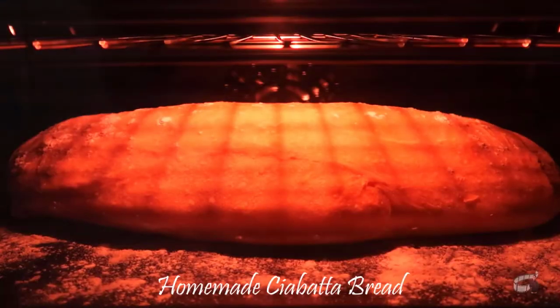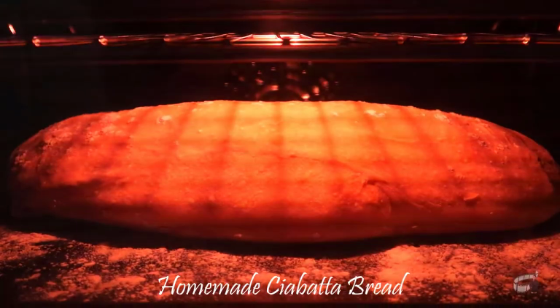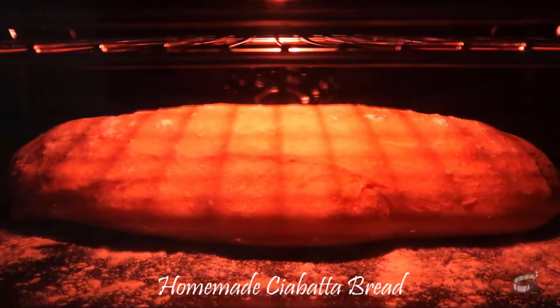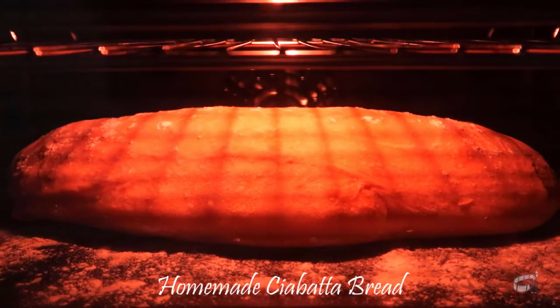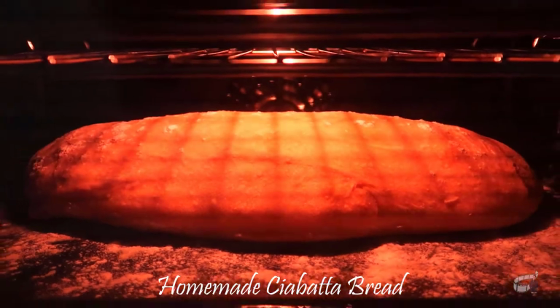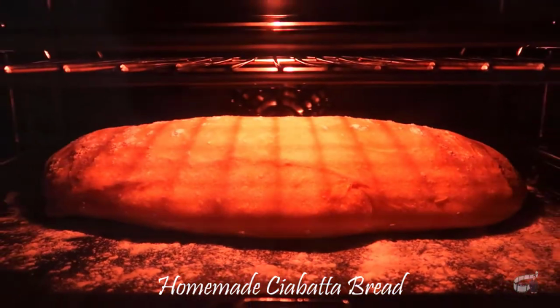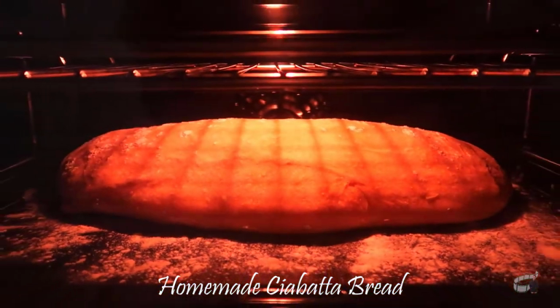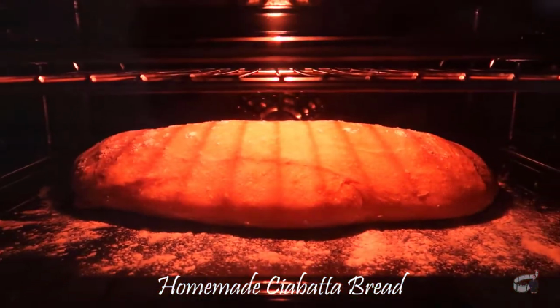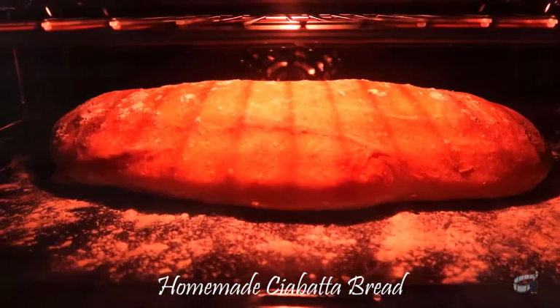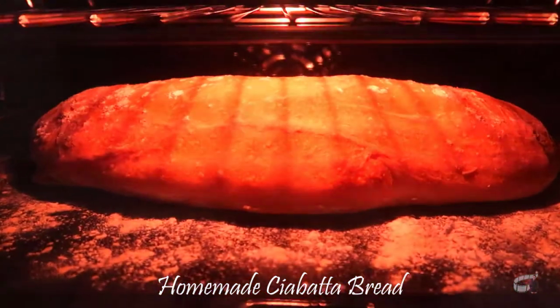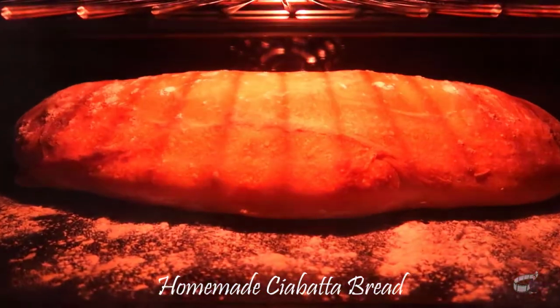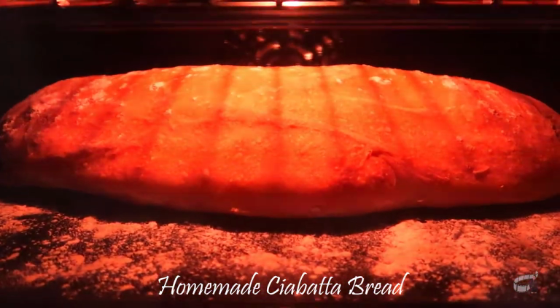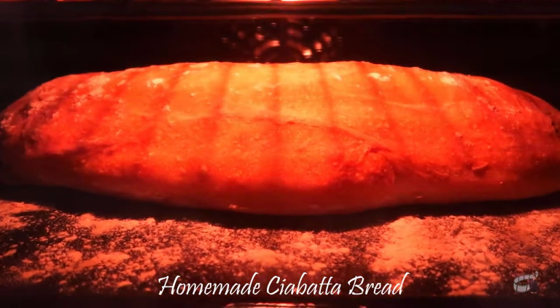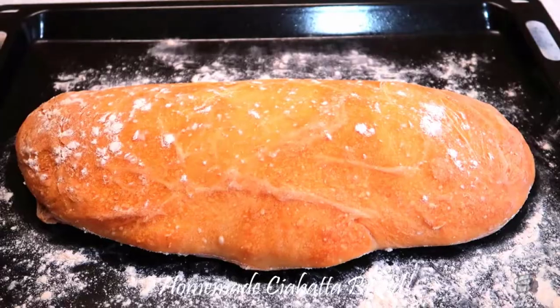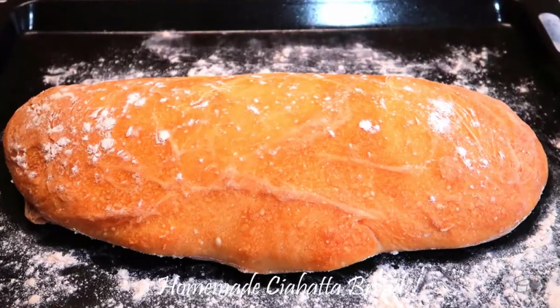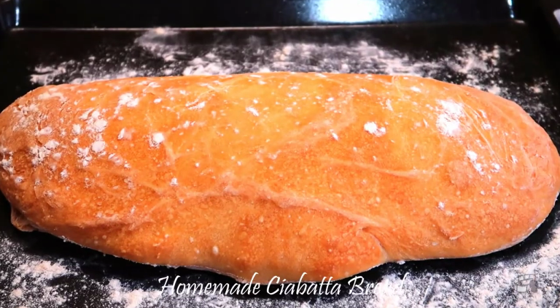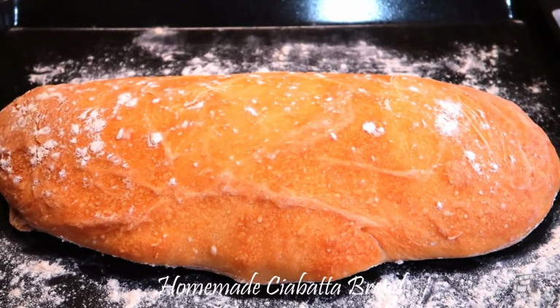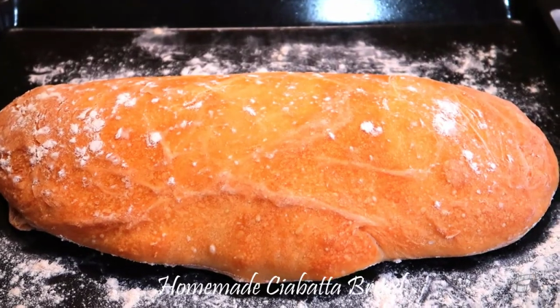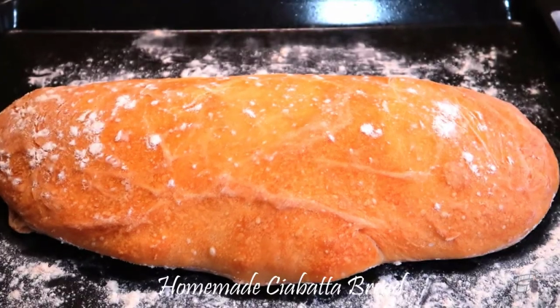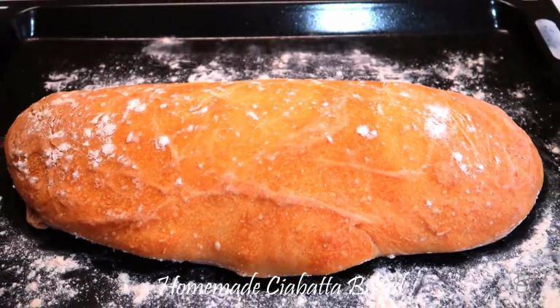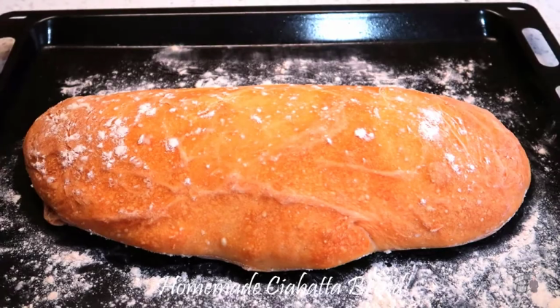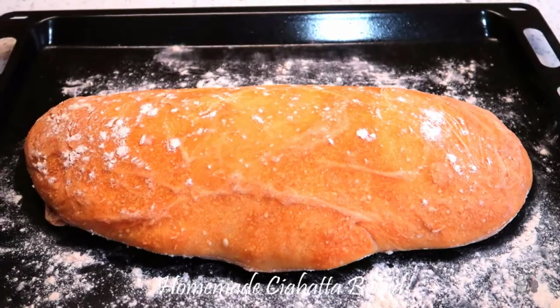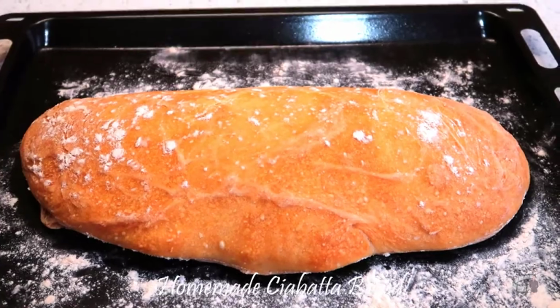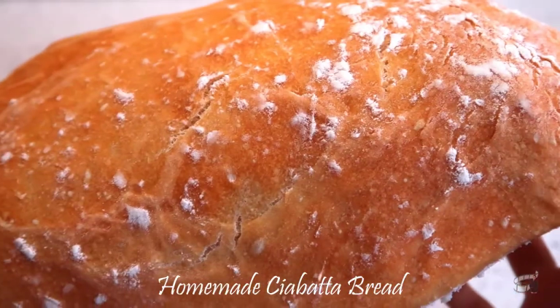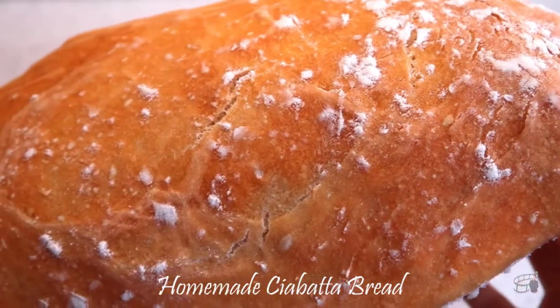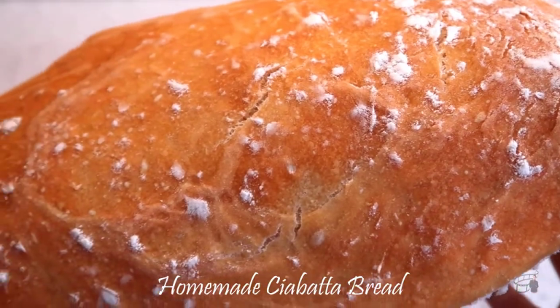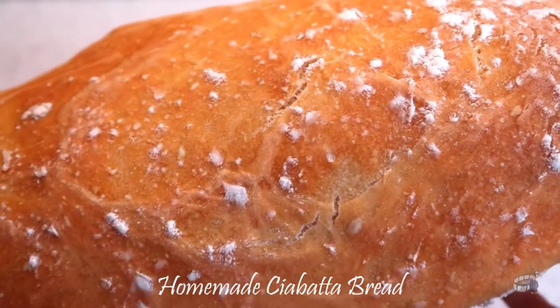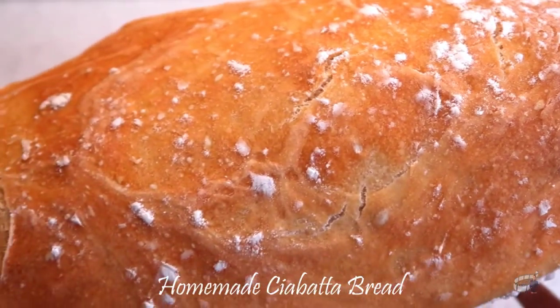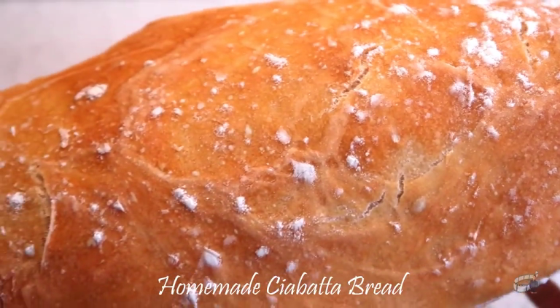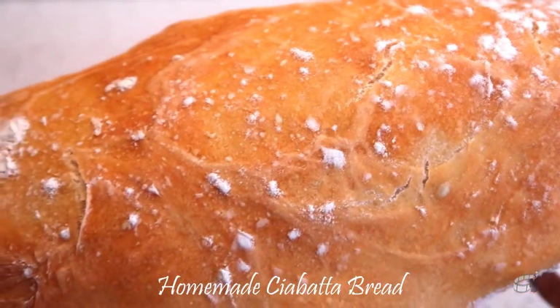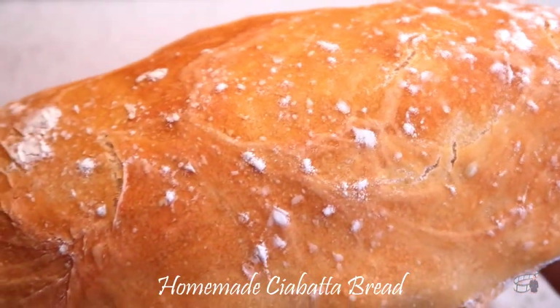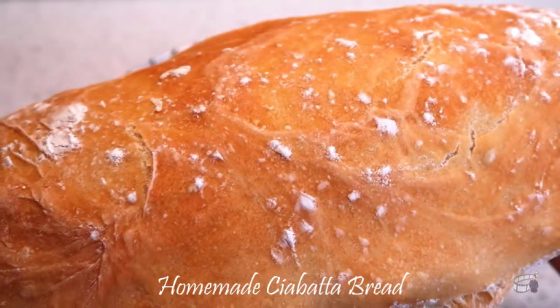Bake for 30 to 40 minutes. Once the bread has formed a crisp golden crust, the bread is ready. Transfer the bread to a wire rack to cool before slicing.